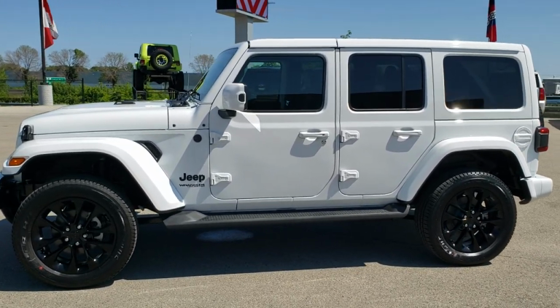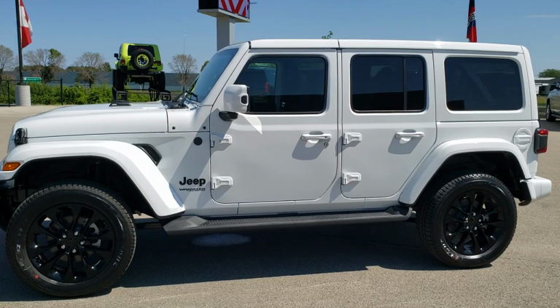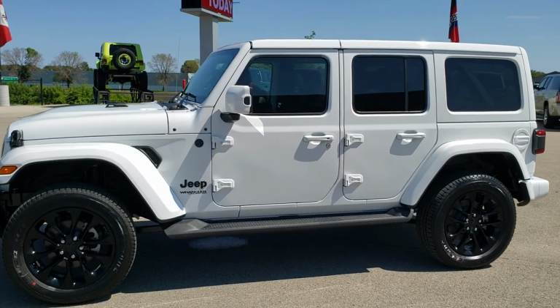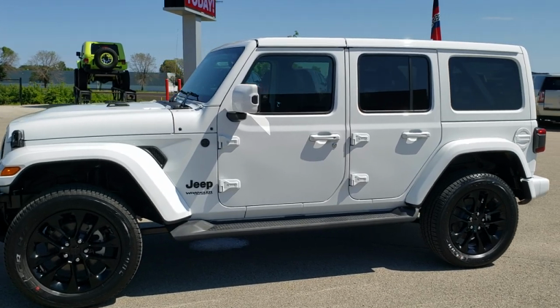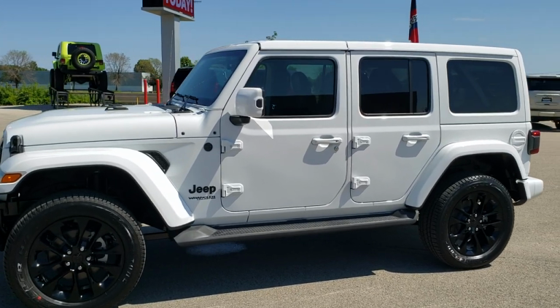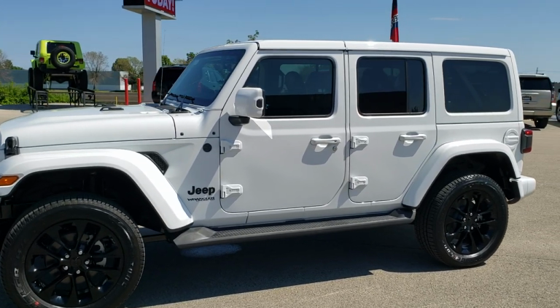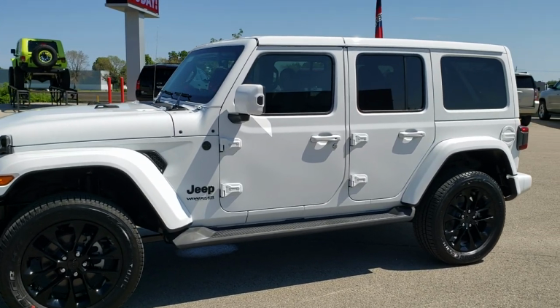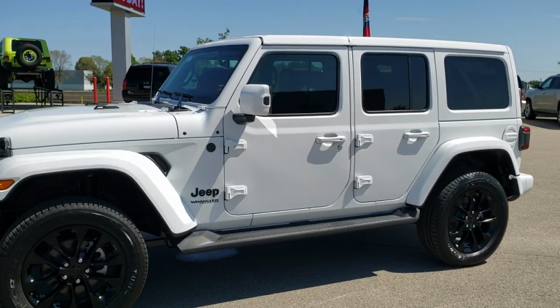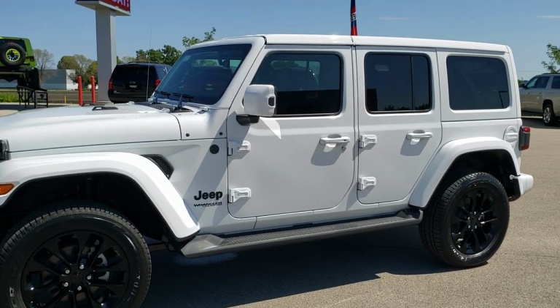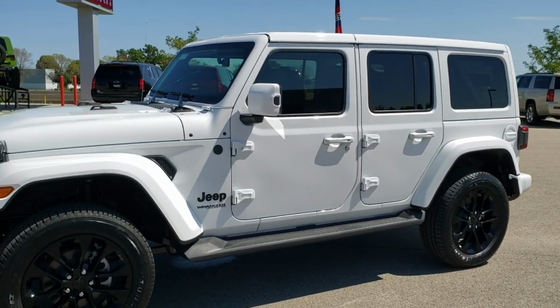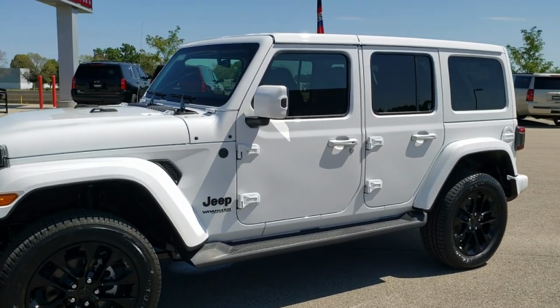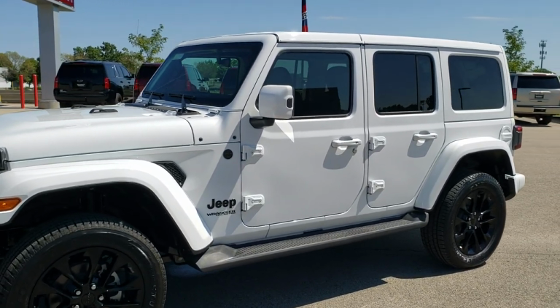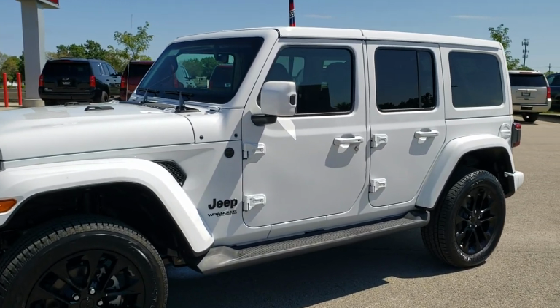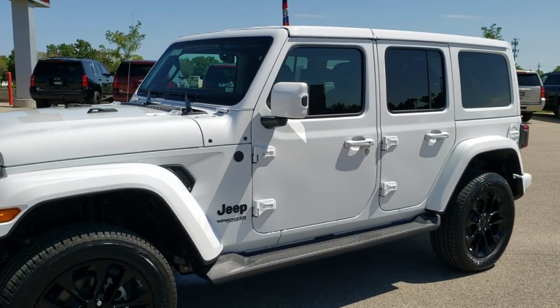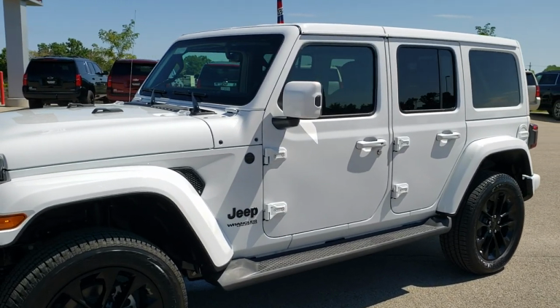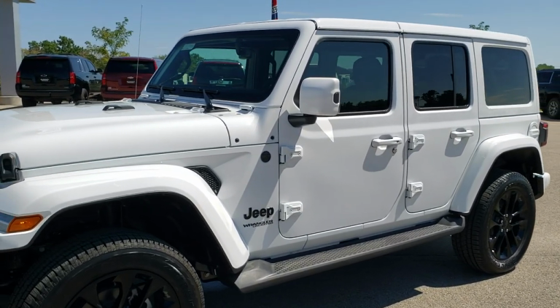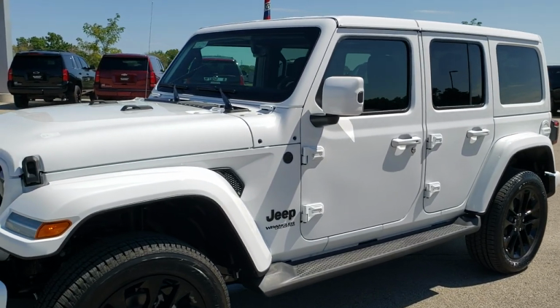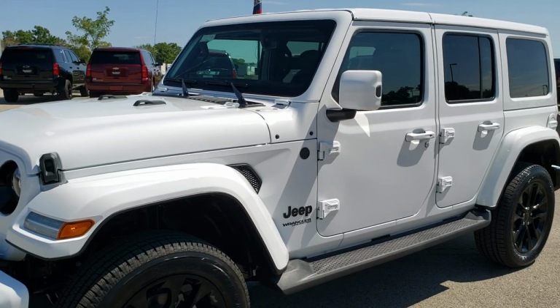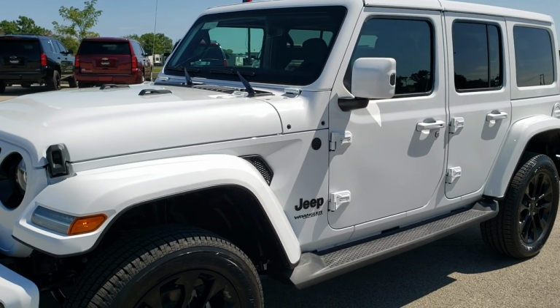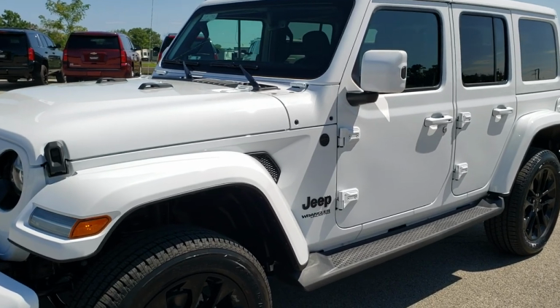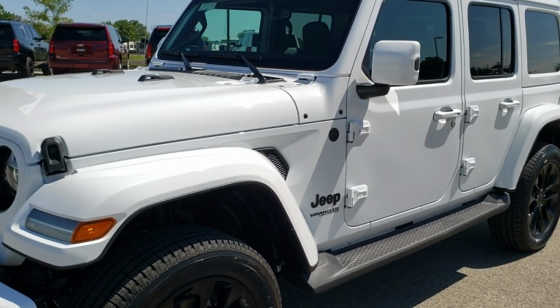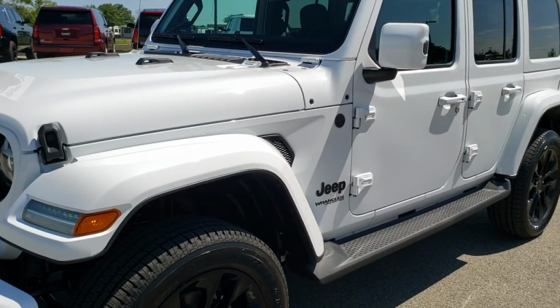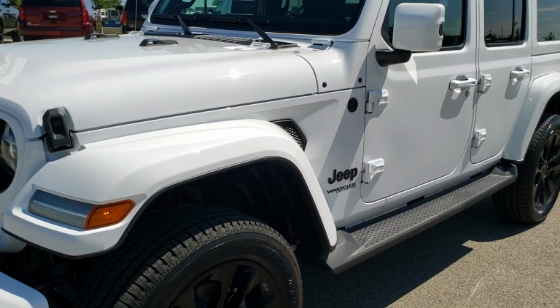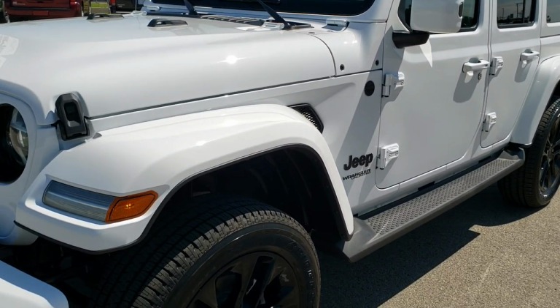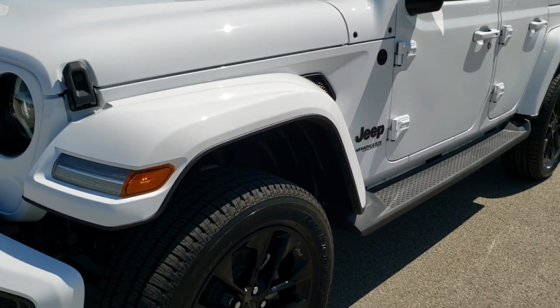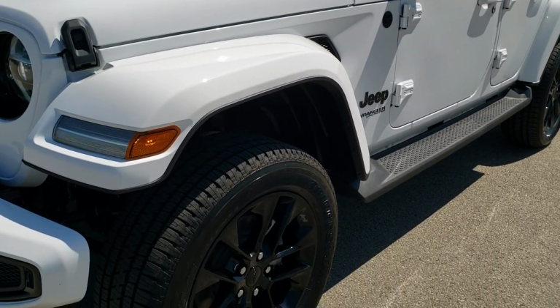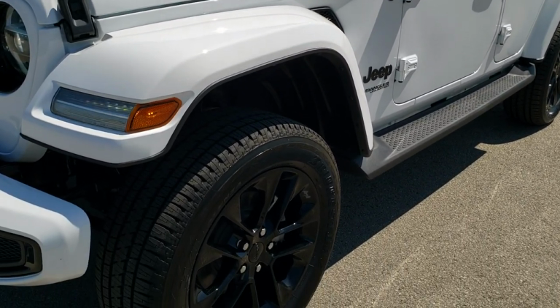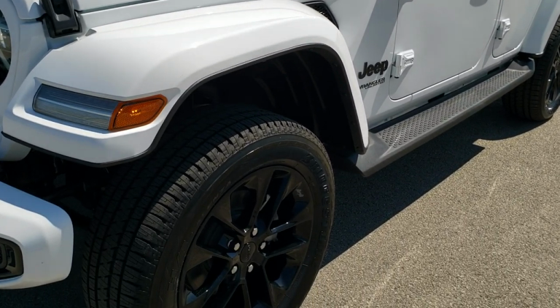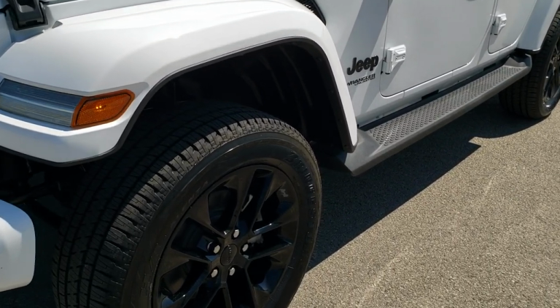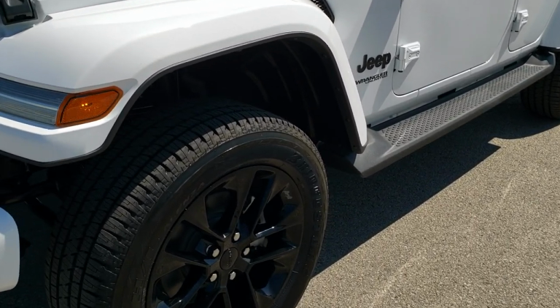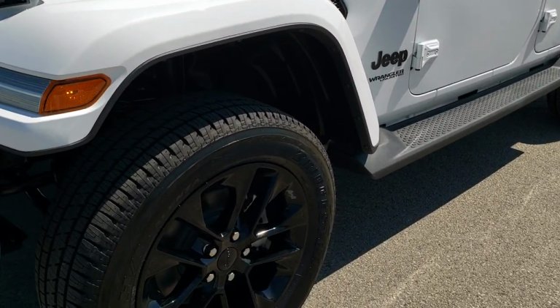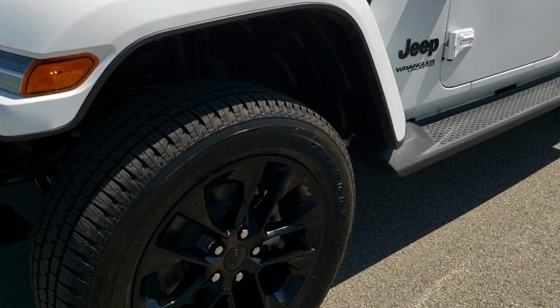Bright white is the color, and we're going to go over exactly what that high altitude package is and what it gives you. It's an over $9,000 option on this Jeep.